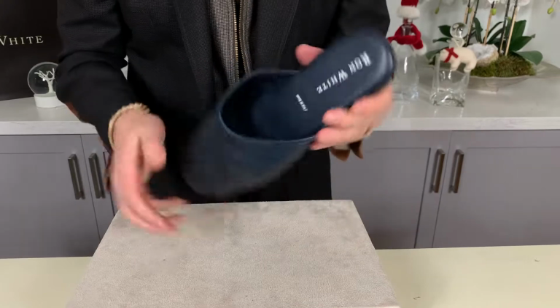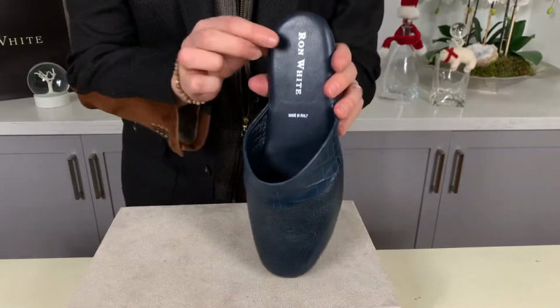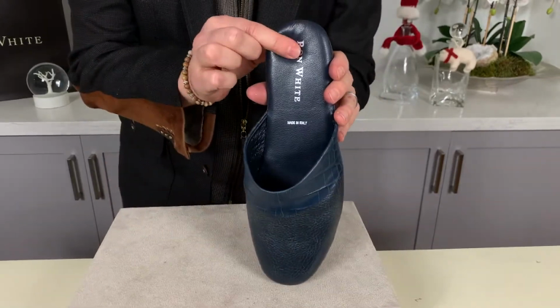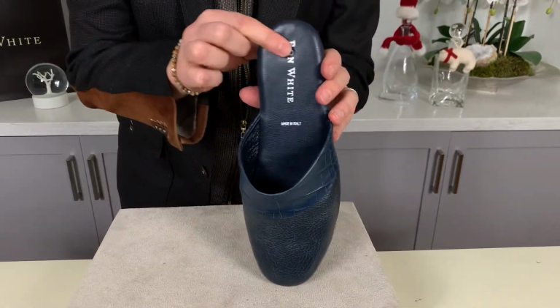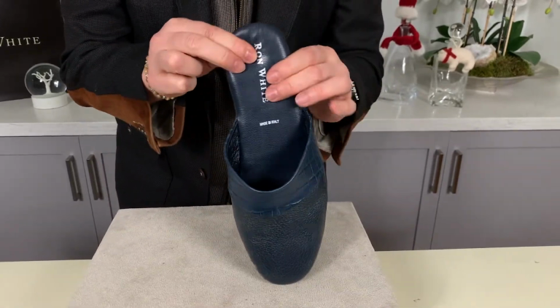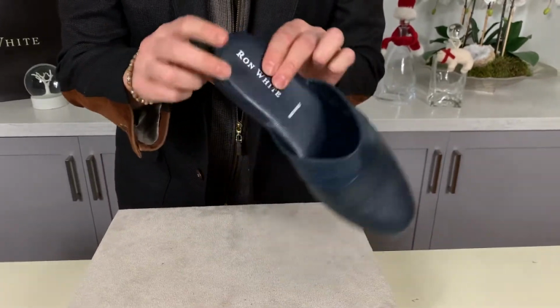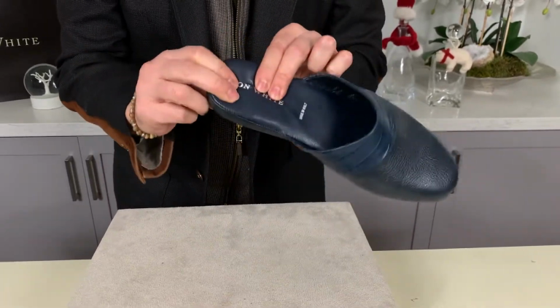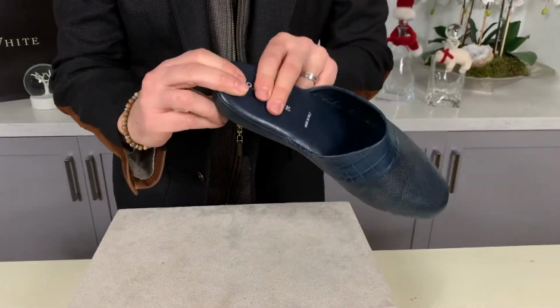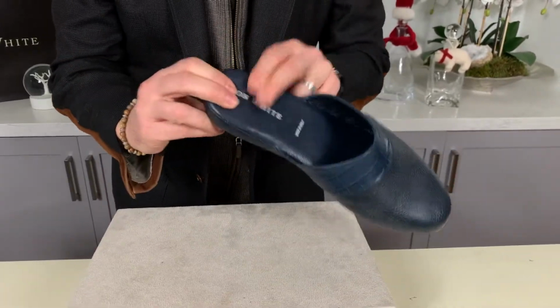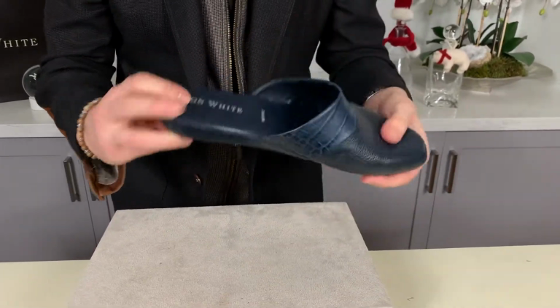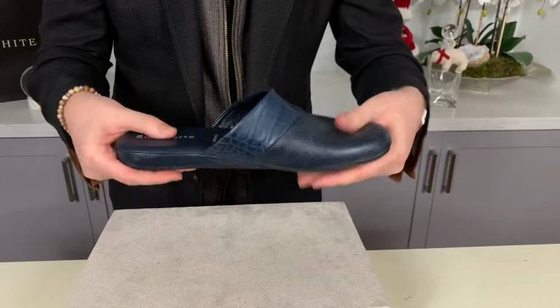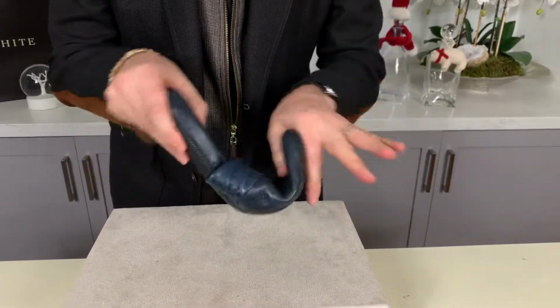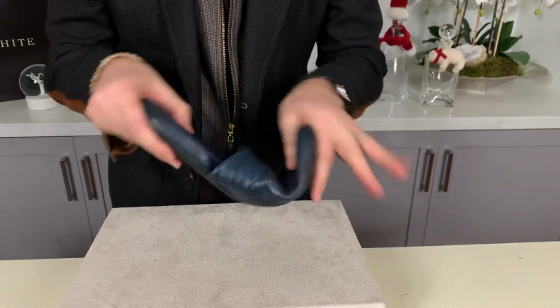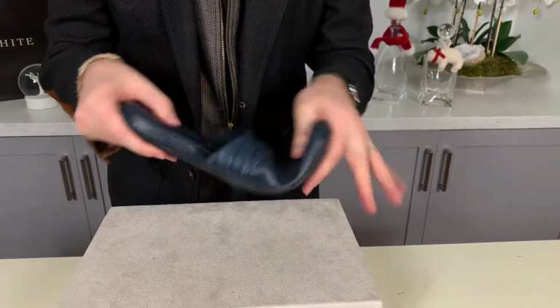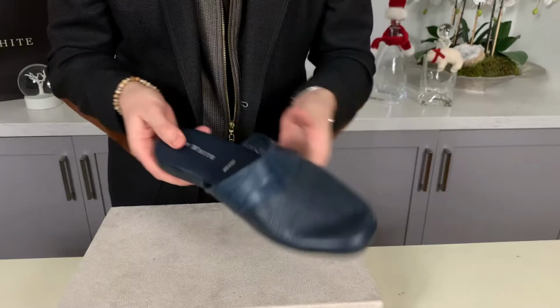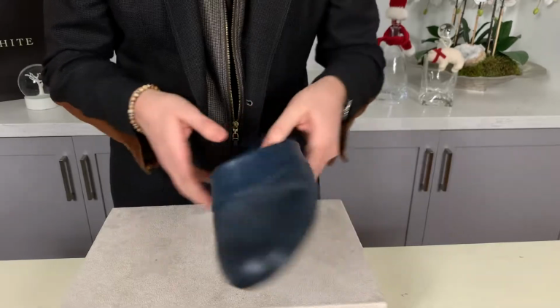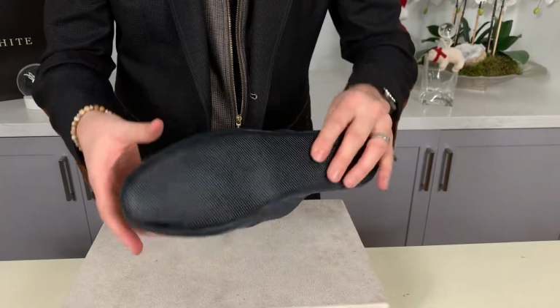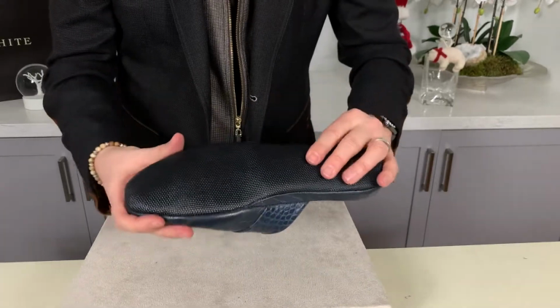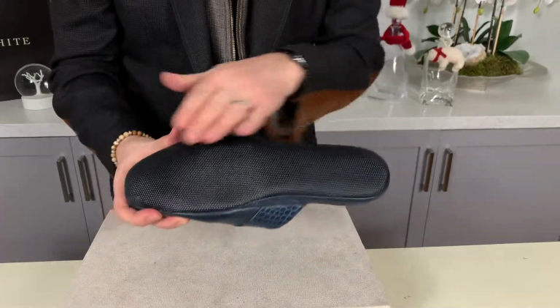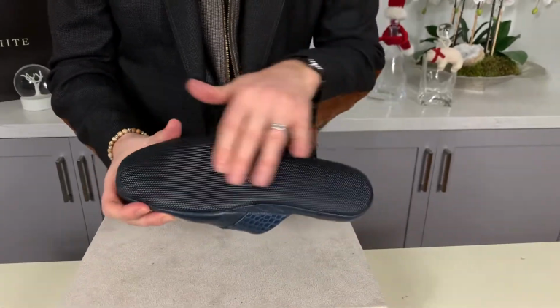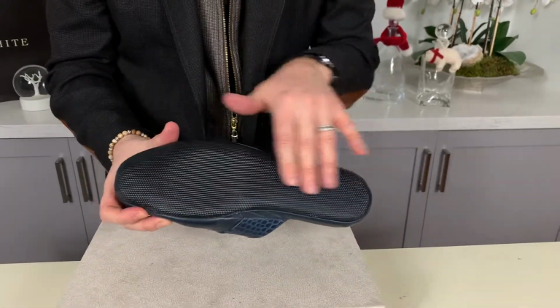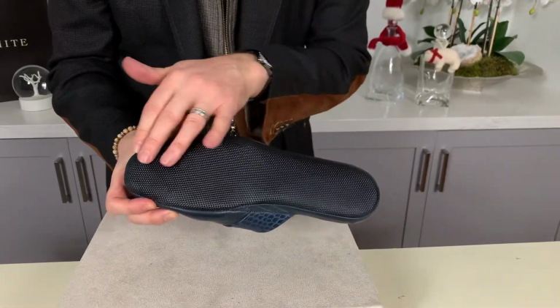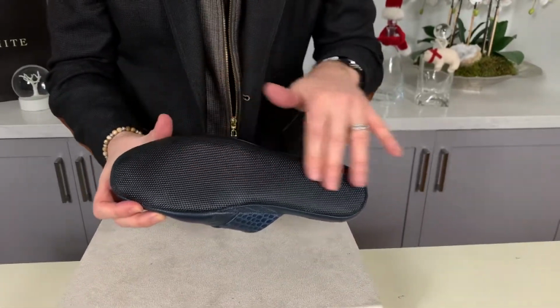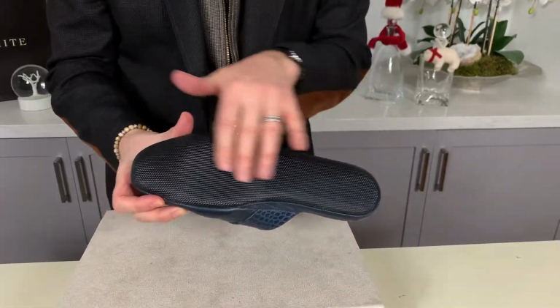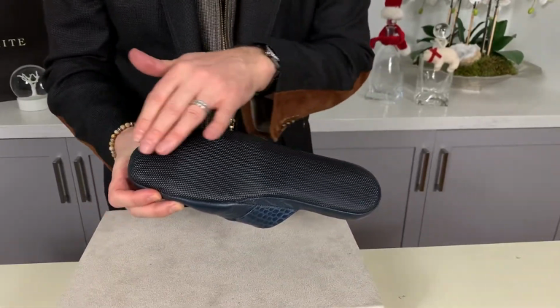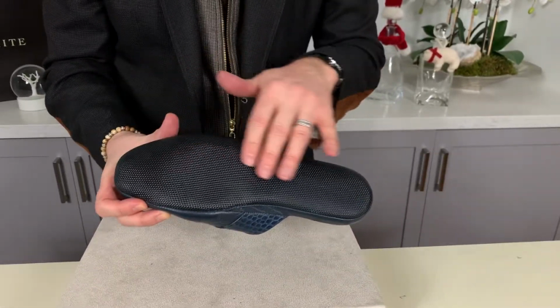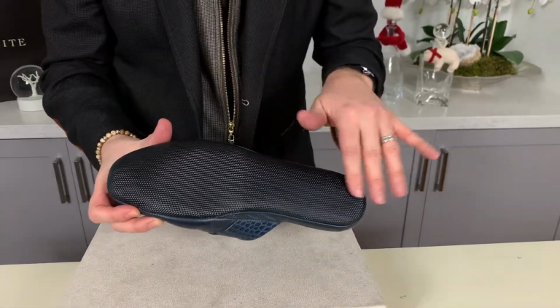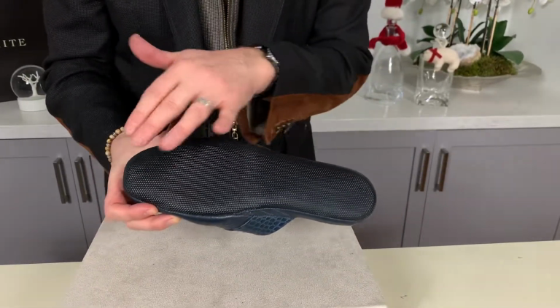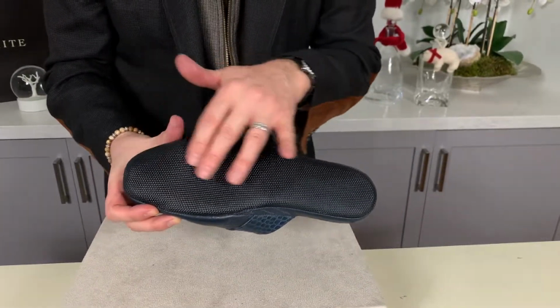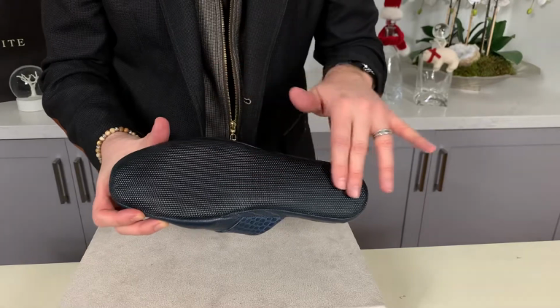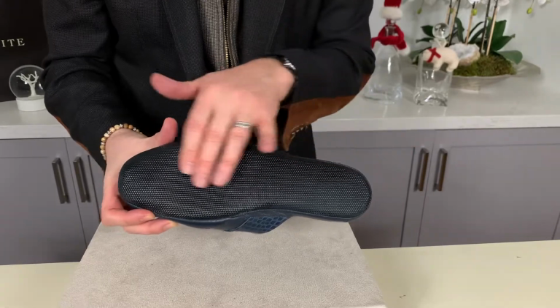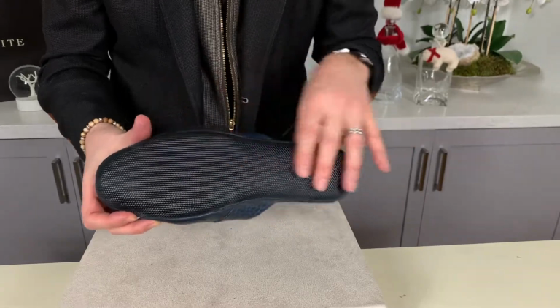They have a ridiculous amount of padding underfoot. They're a super flex construction, and the sole is also pretty unique in that it's non-slip and also non-marking.